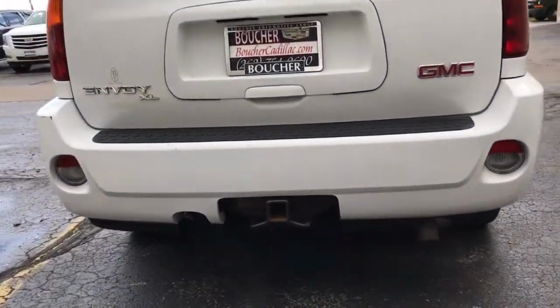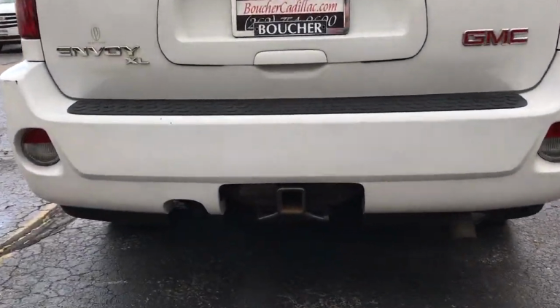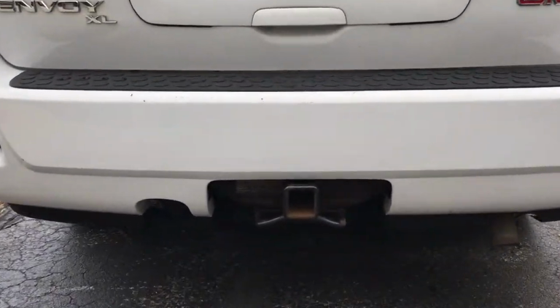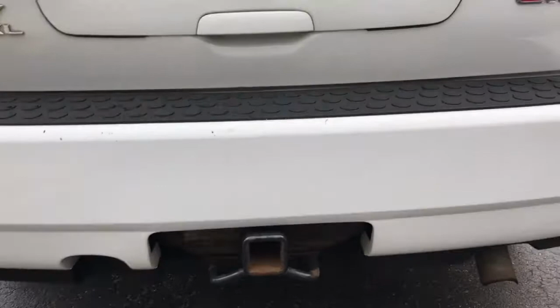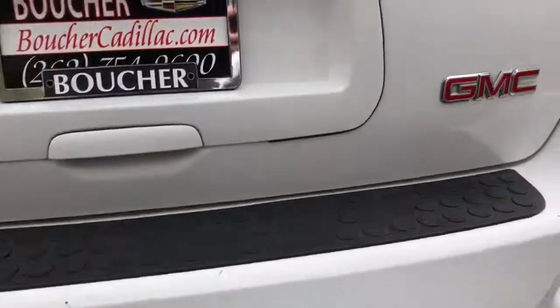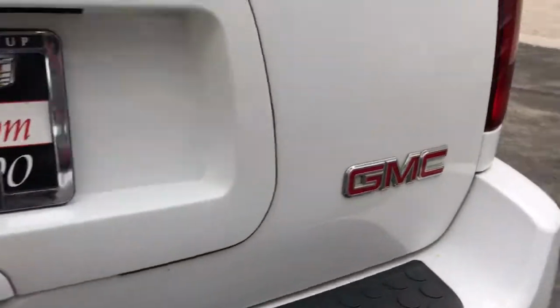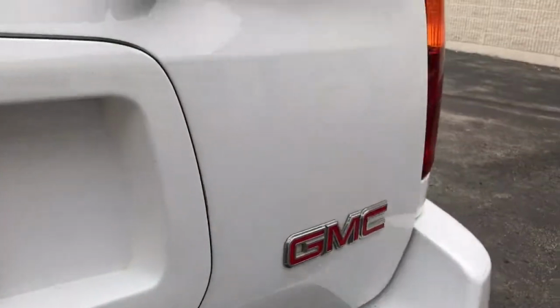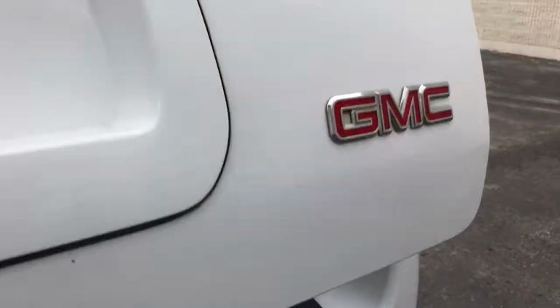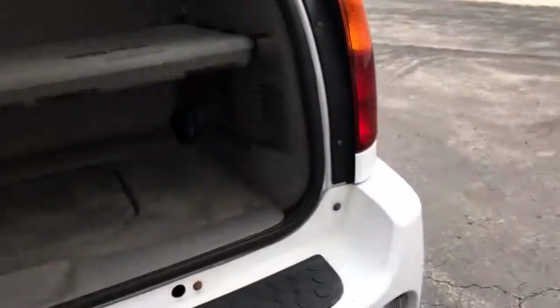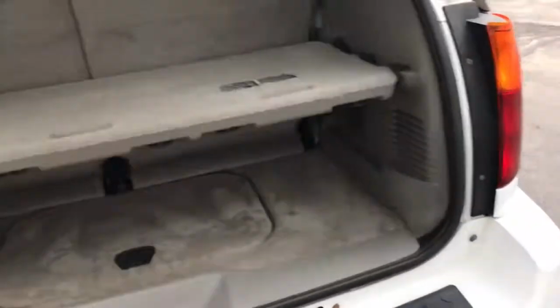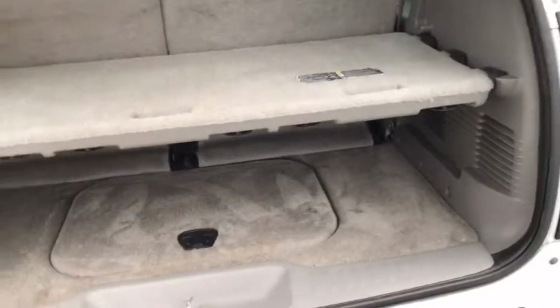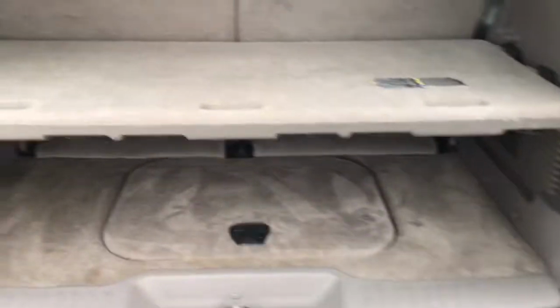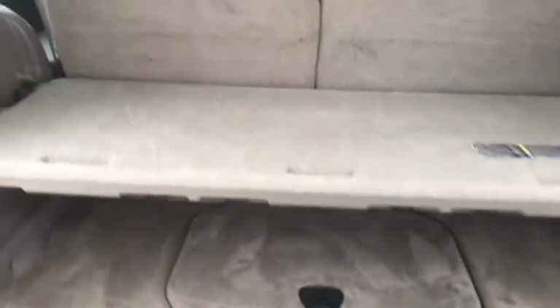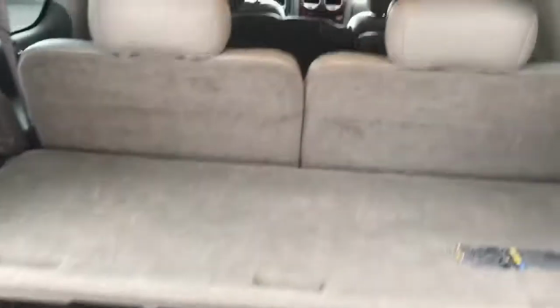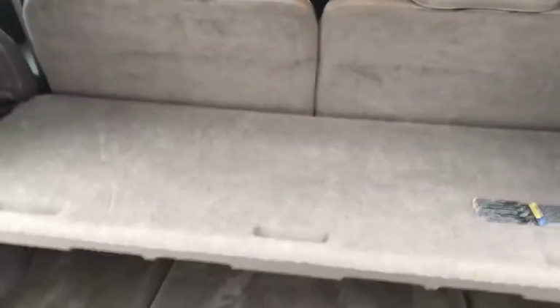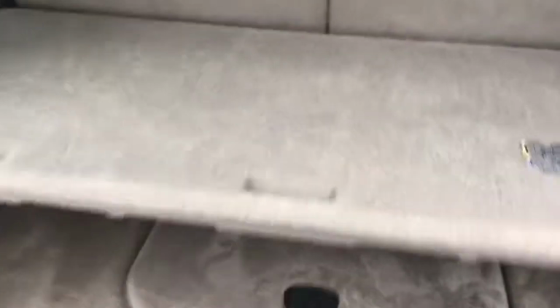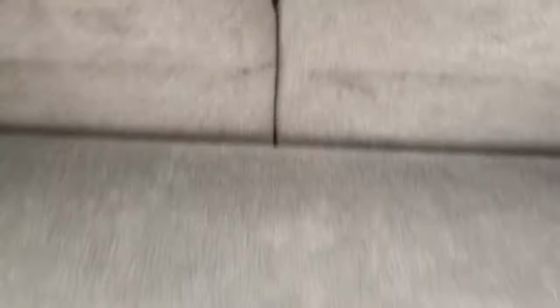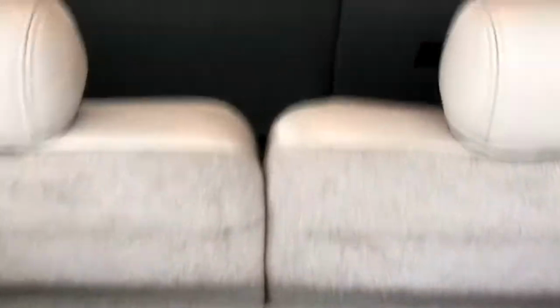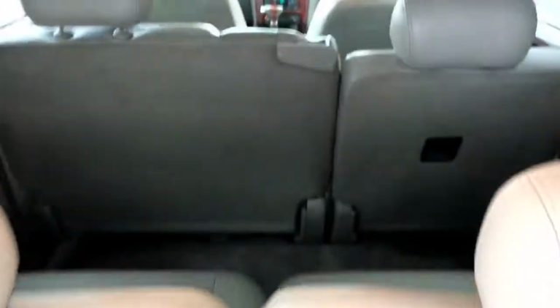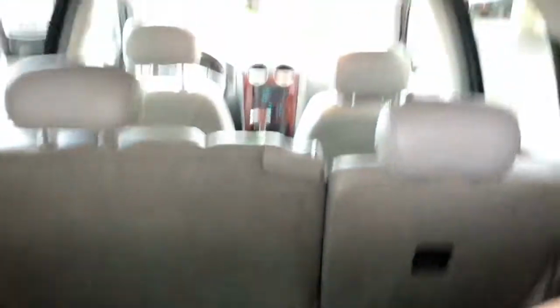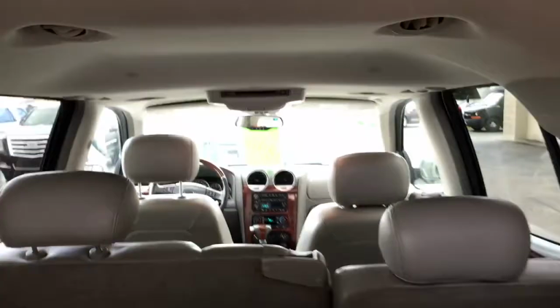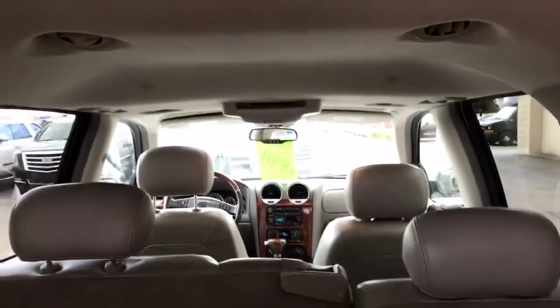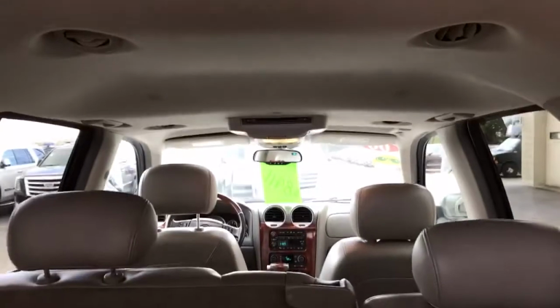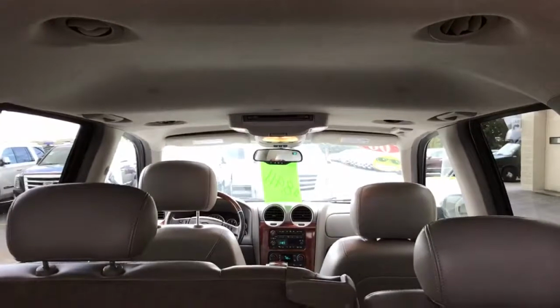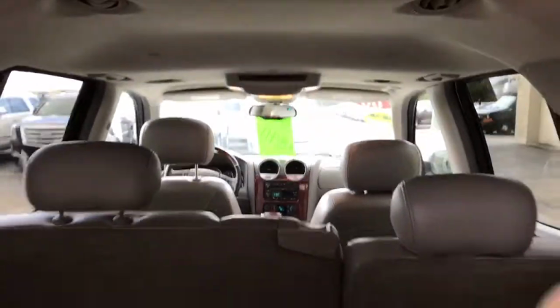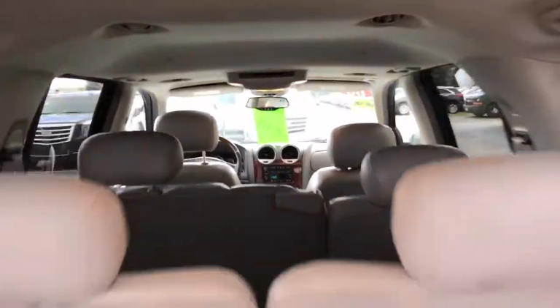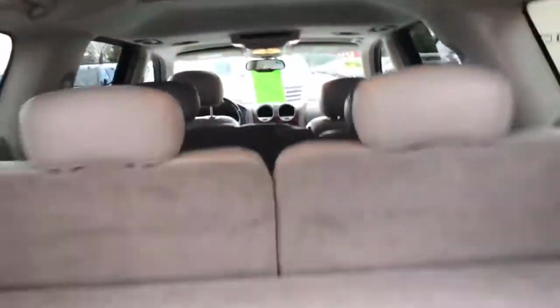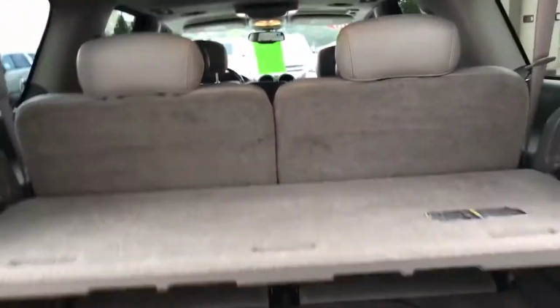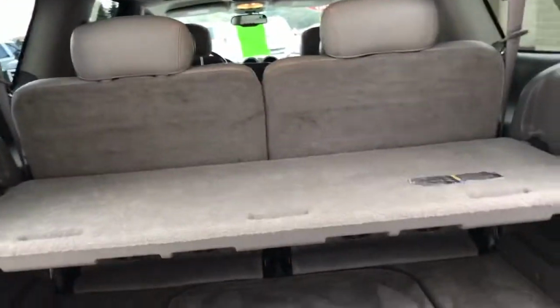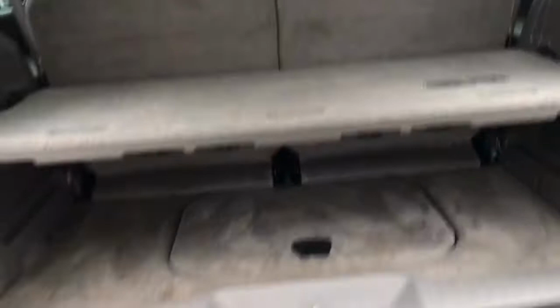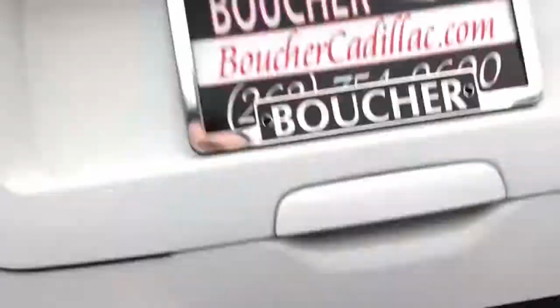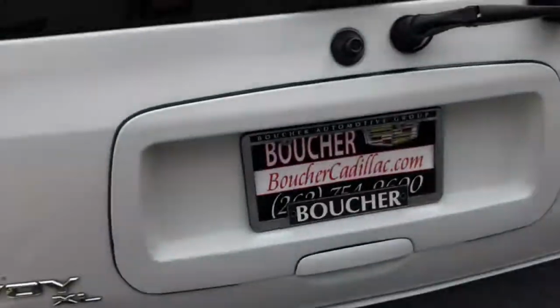We have a full tow package on the vehicle. Third row seats with the shelf back here. We also have the factory rear entertainment system — another very rare option.